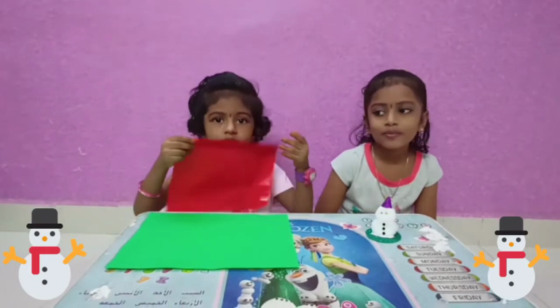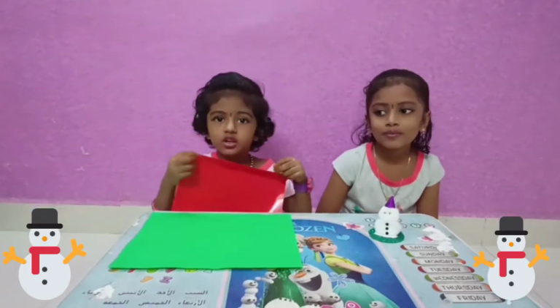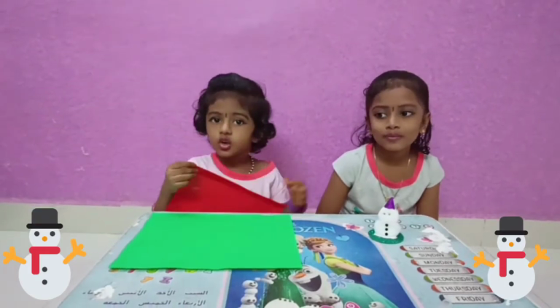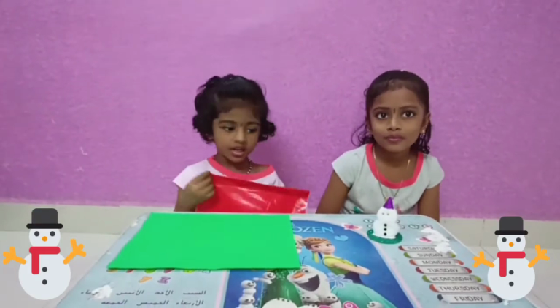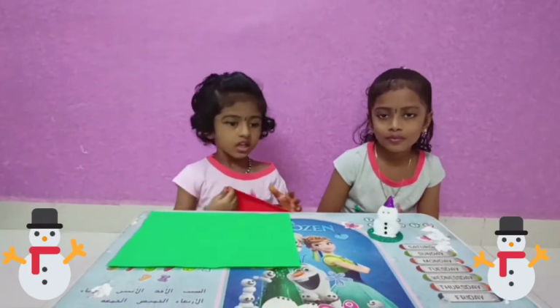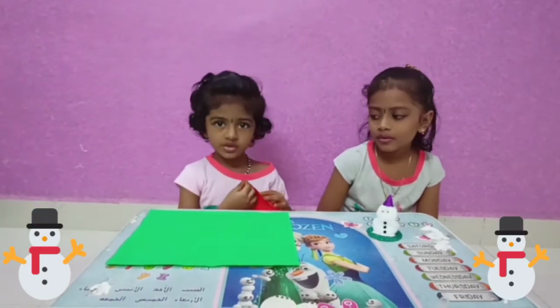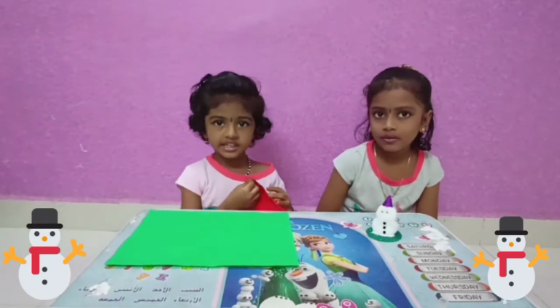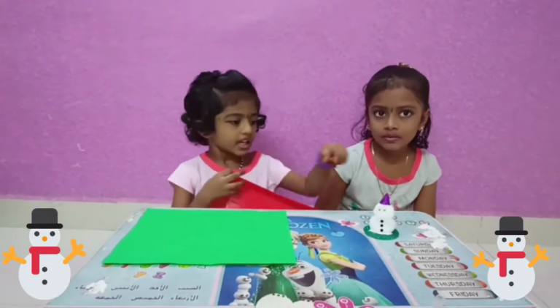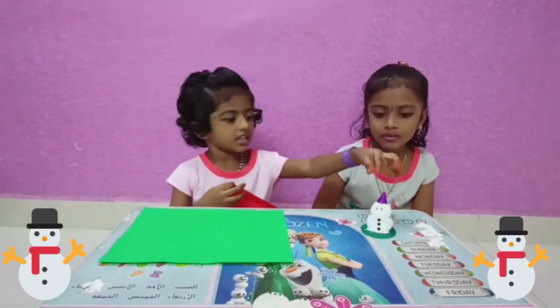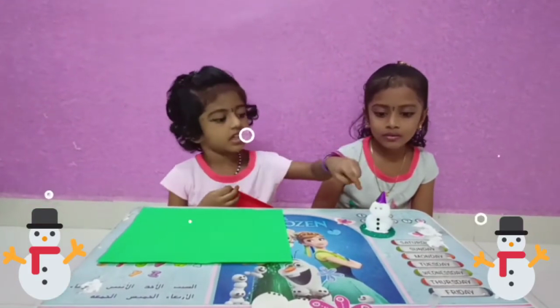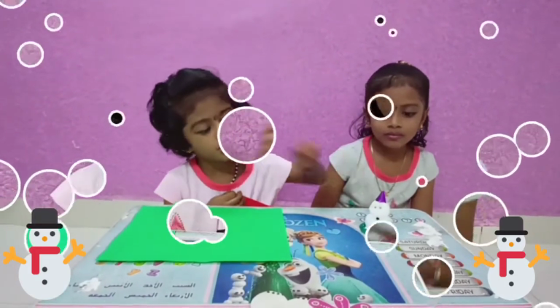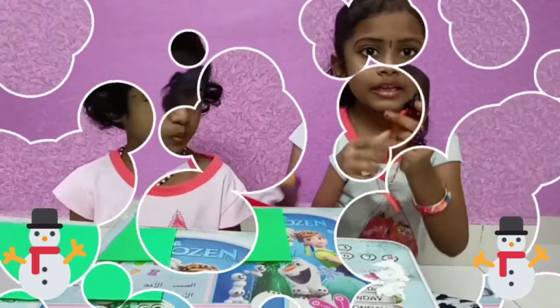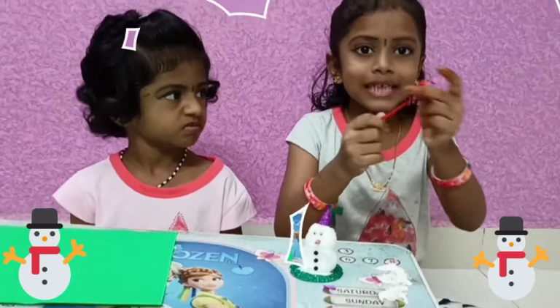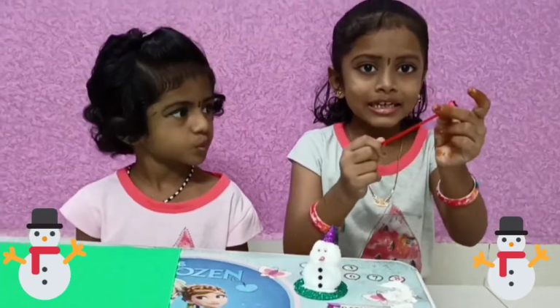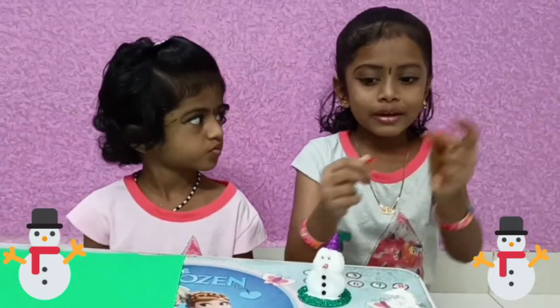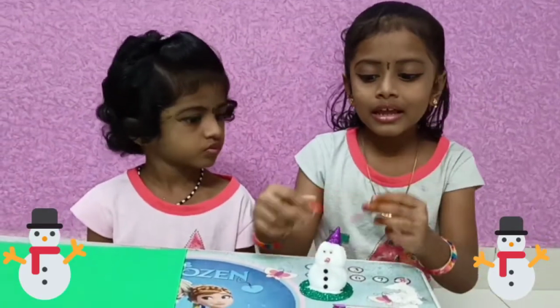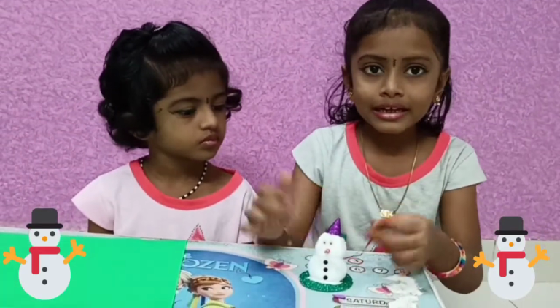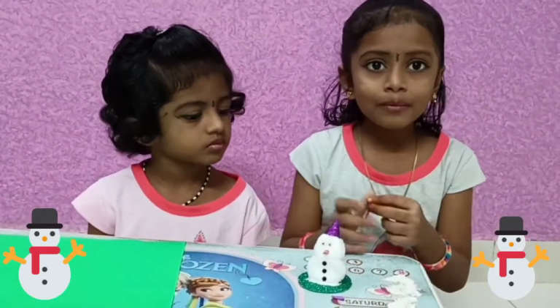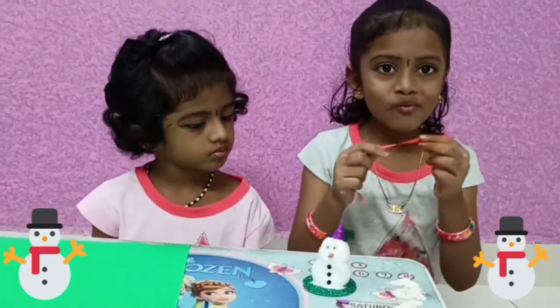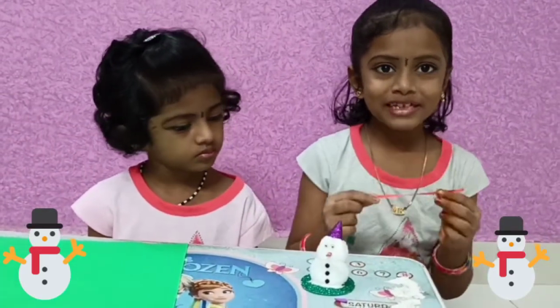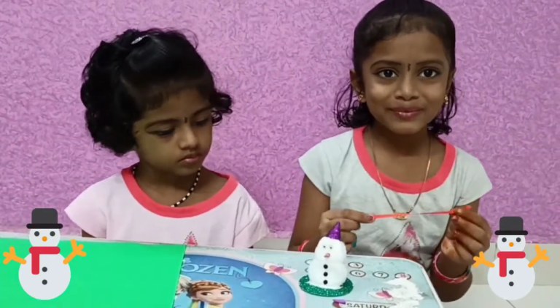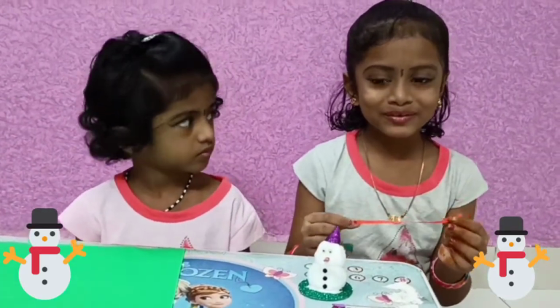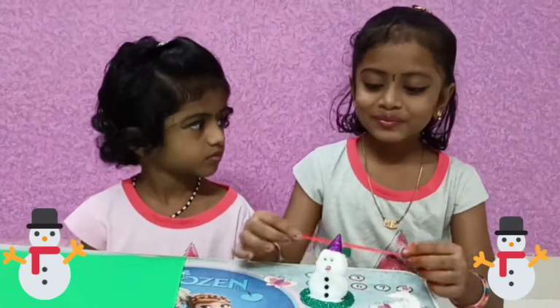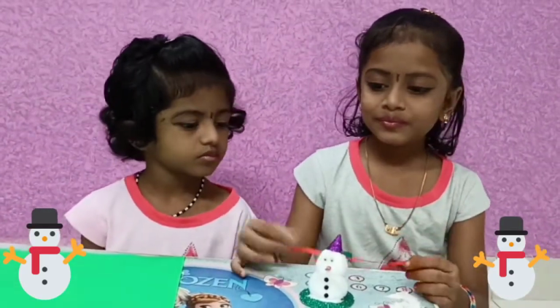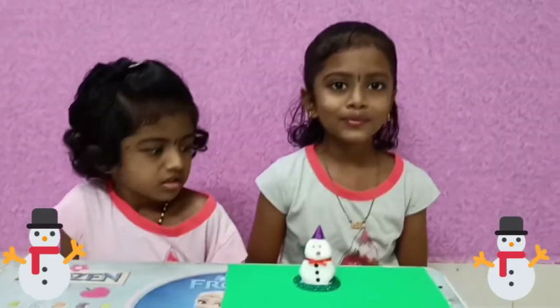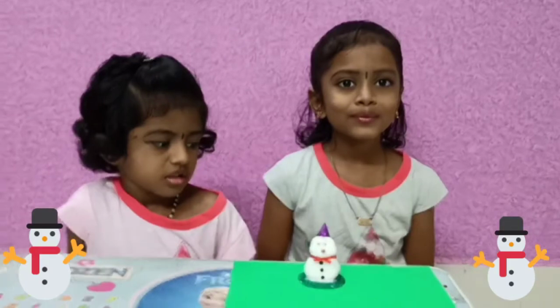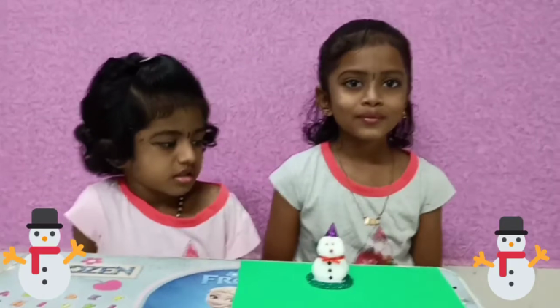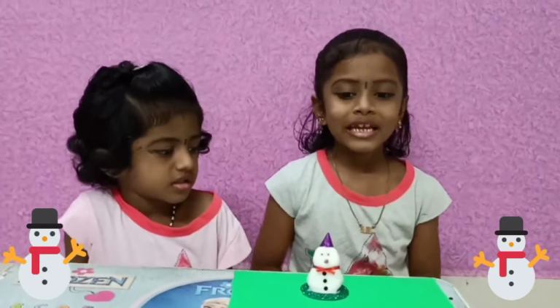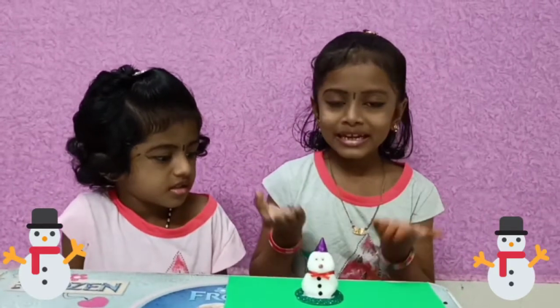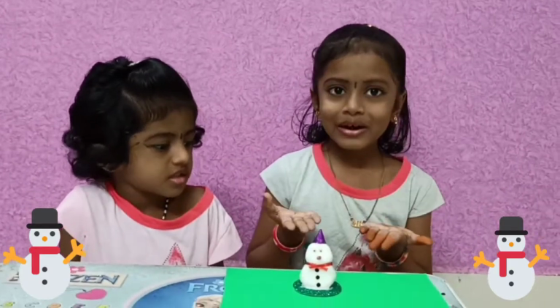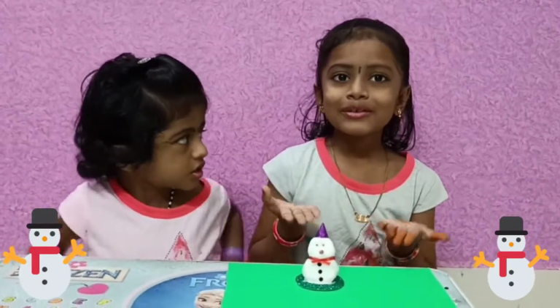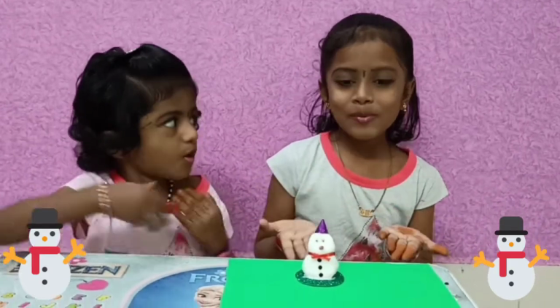We will fix this with the knife. We will use the knife. It's a red color paper — Mr. Moon.